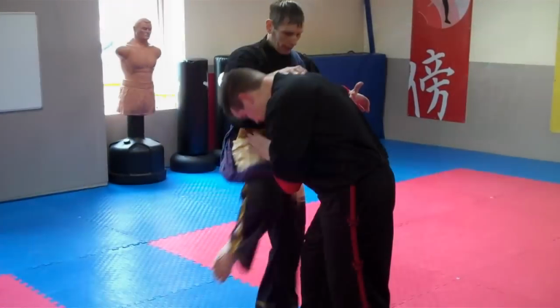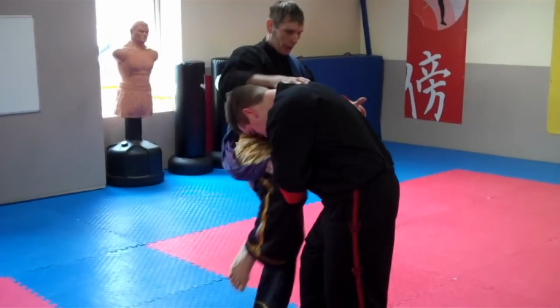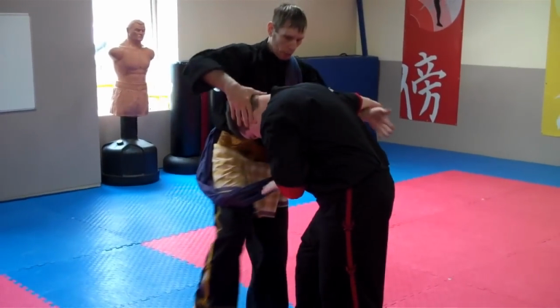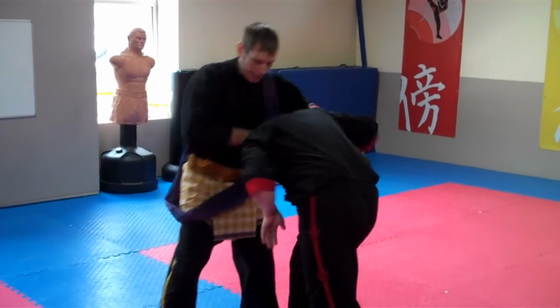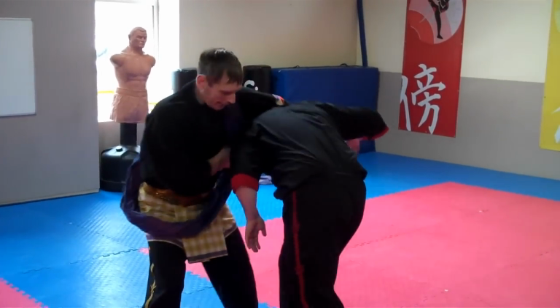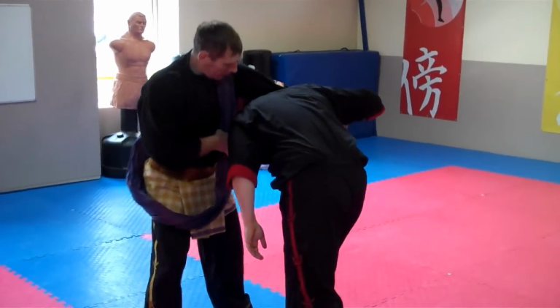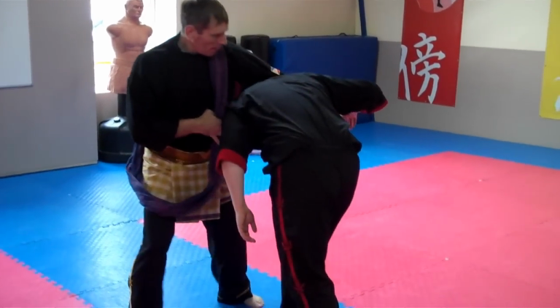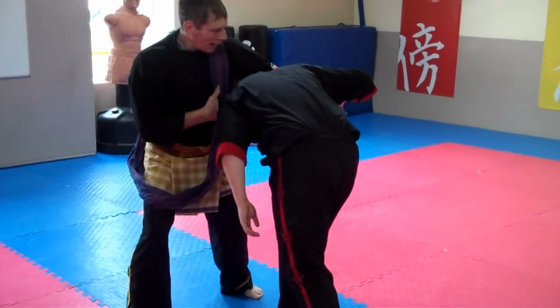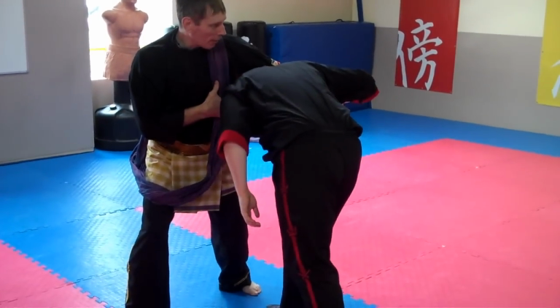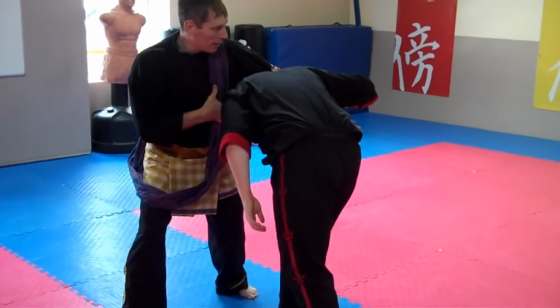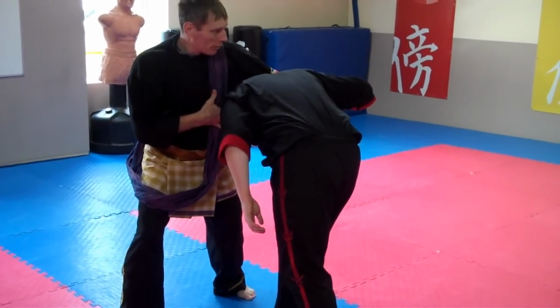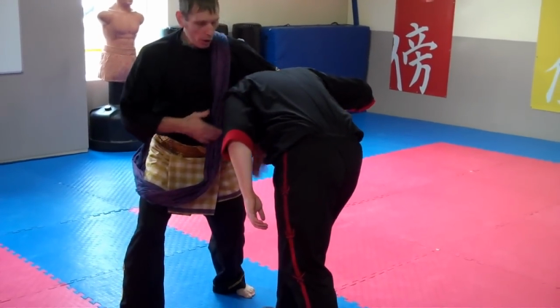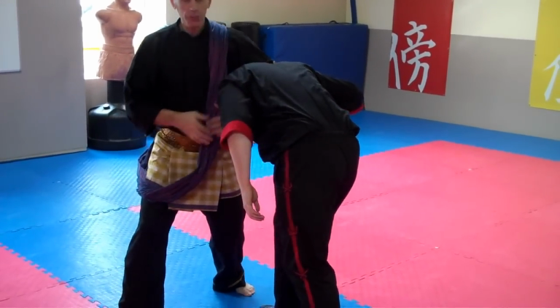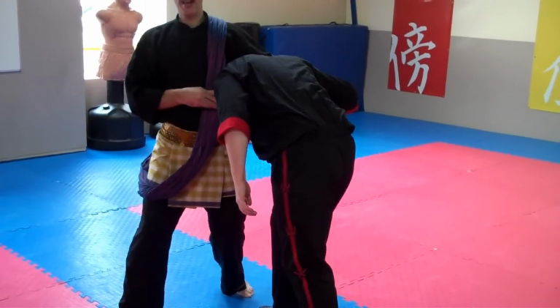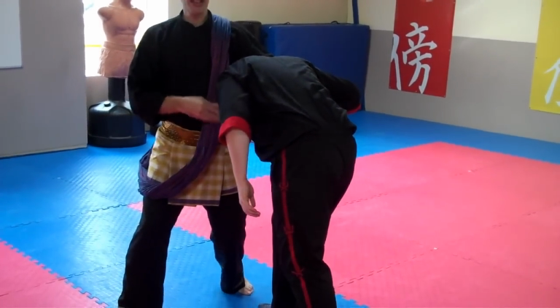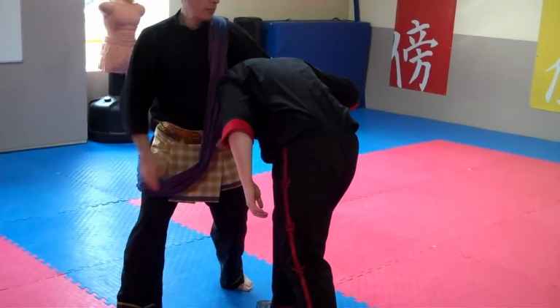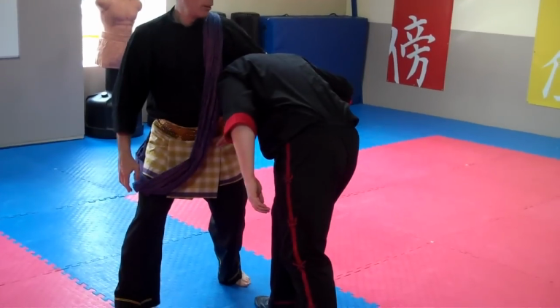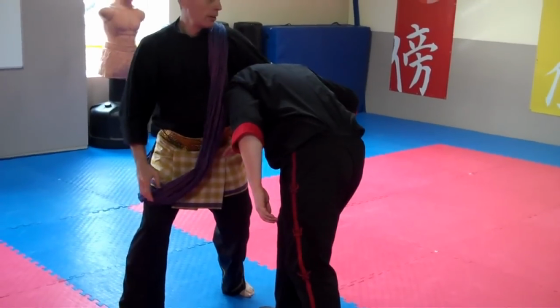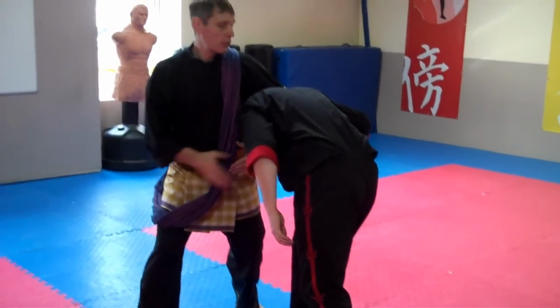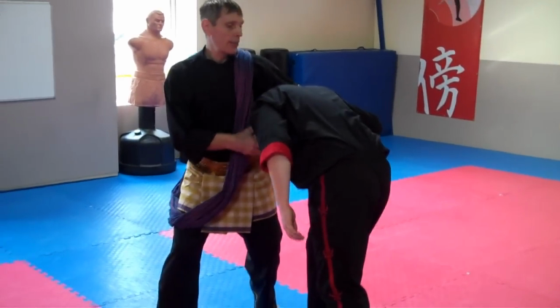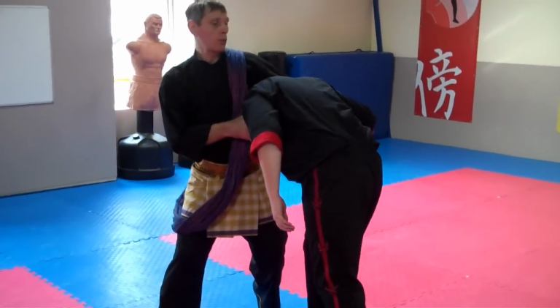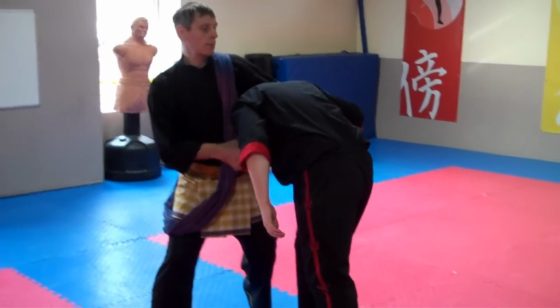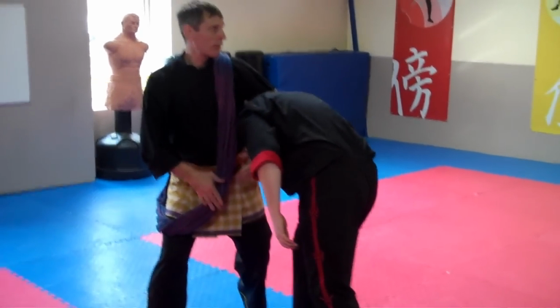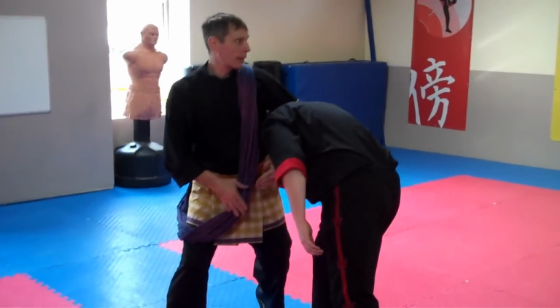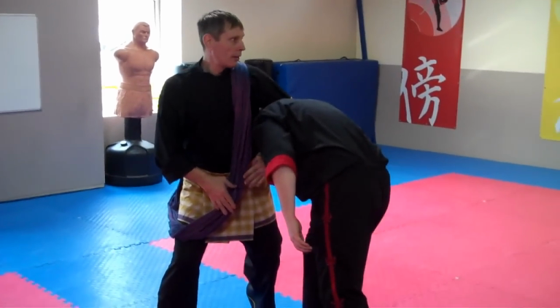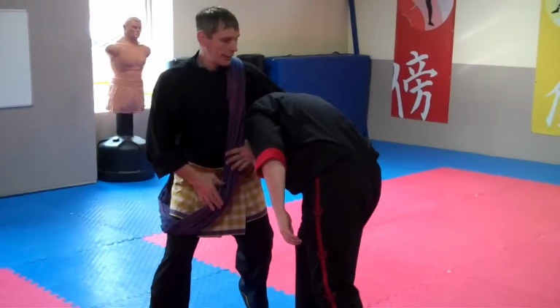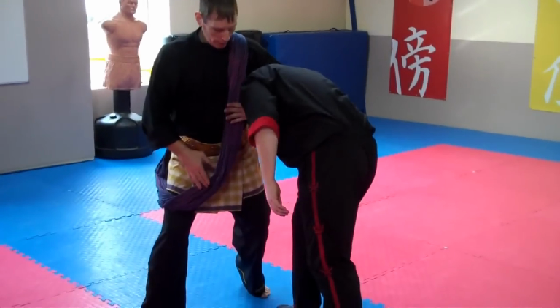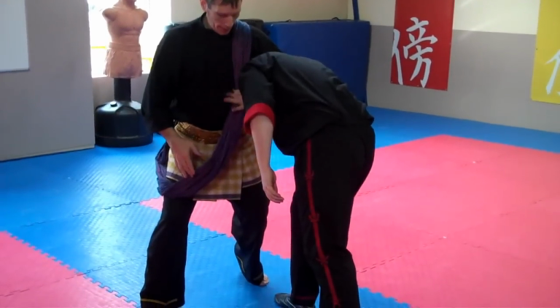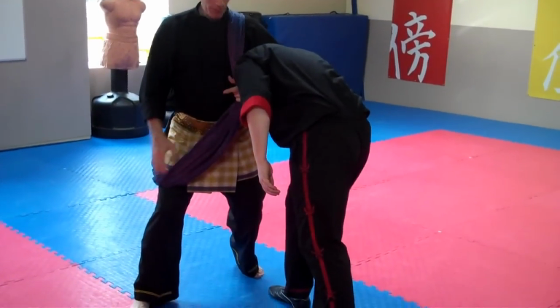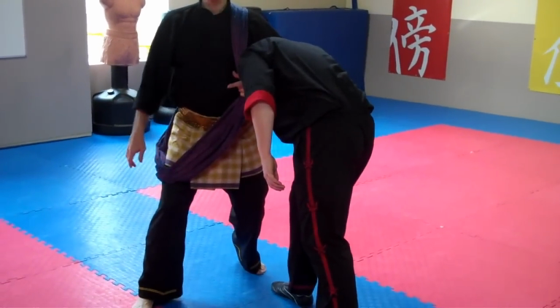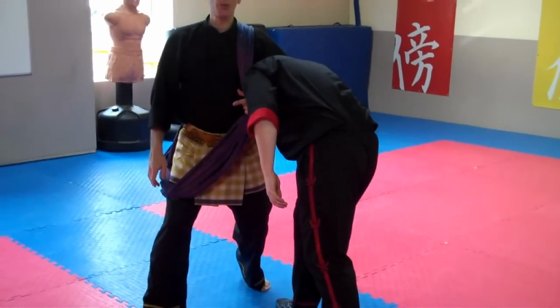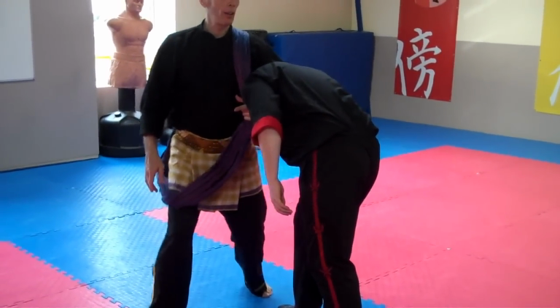What I do is put his head underneath my left arm, so I've got this as a headlock here. You've got your headshot this way. Now see how I grab my sarong as I do that headlock.